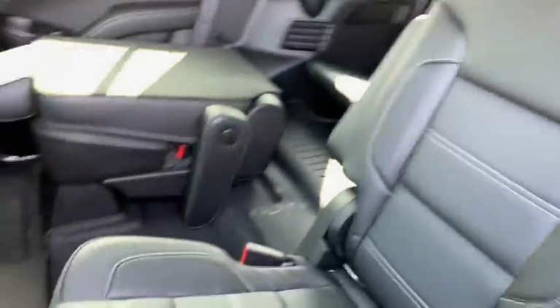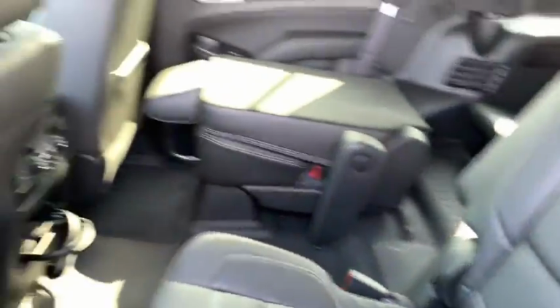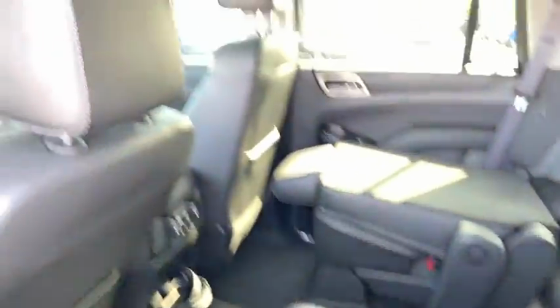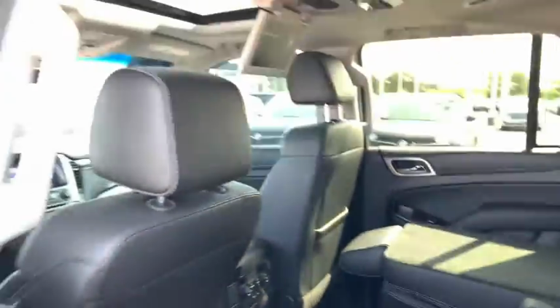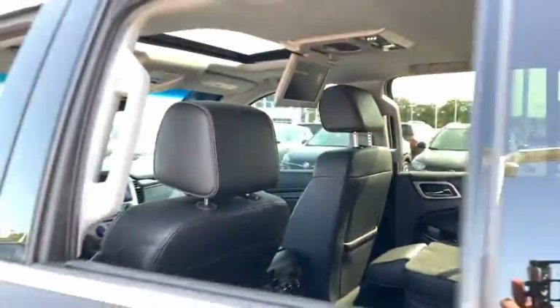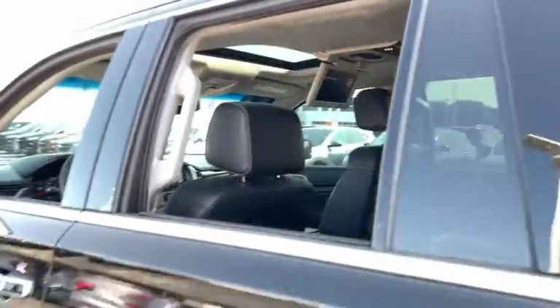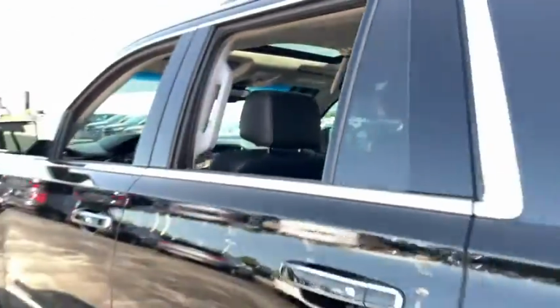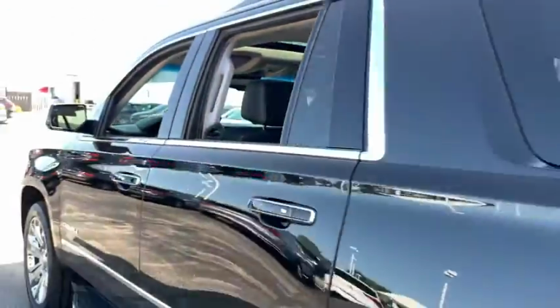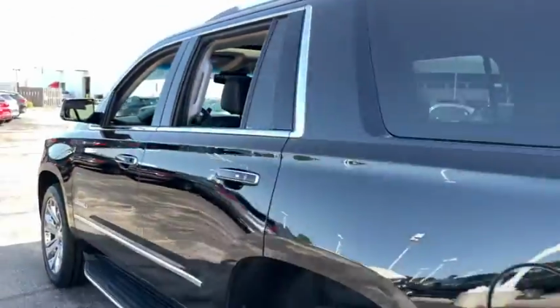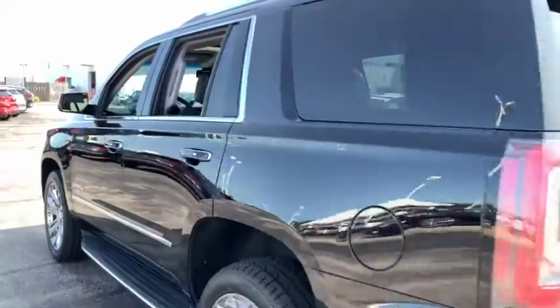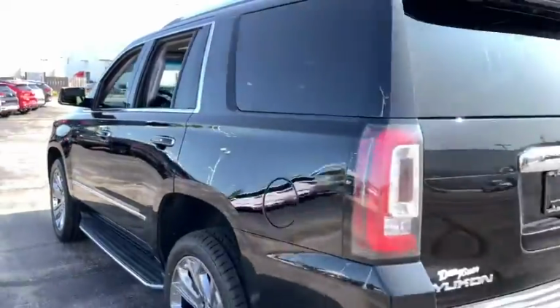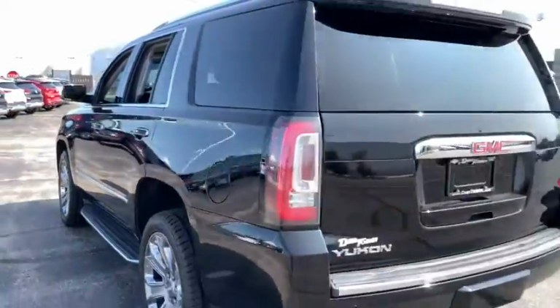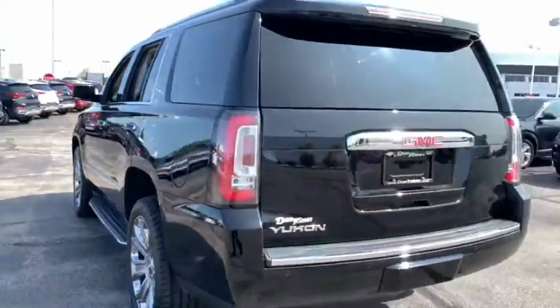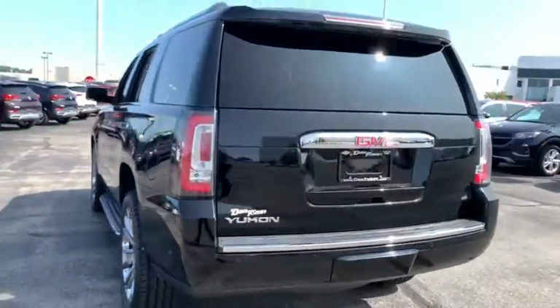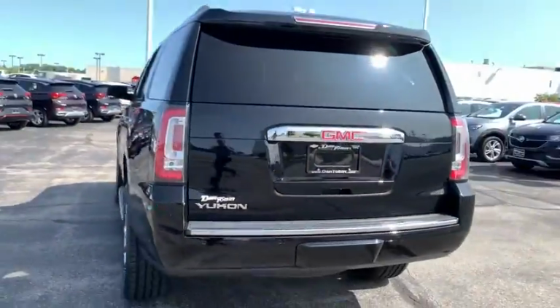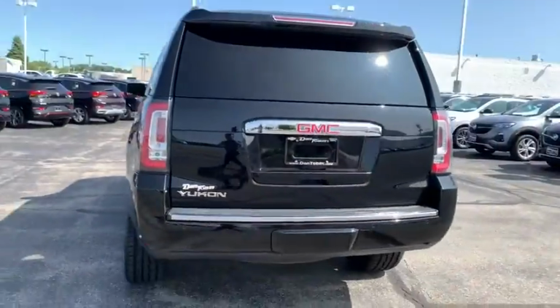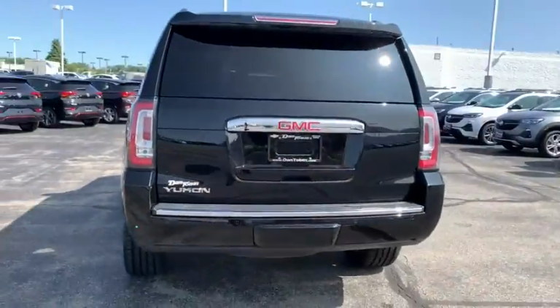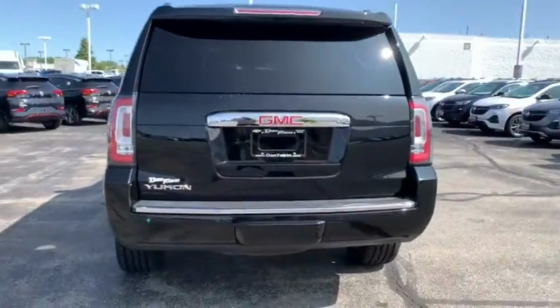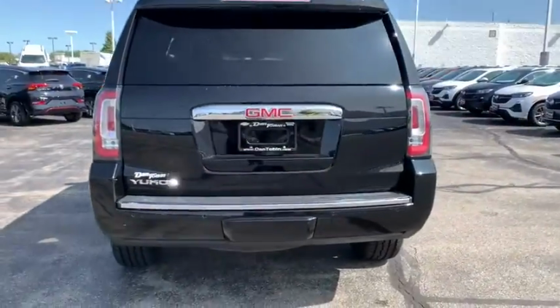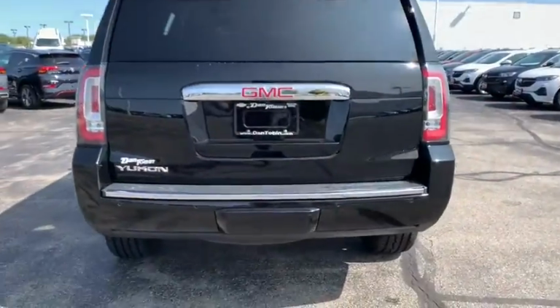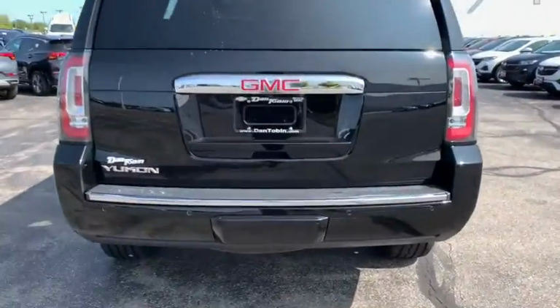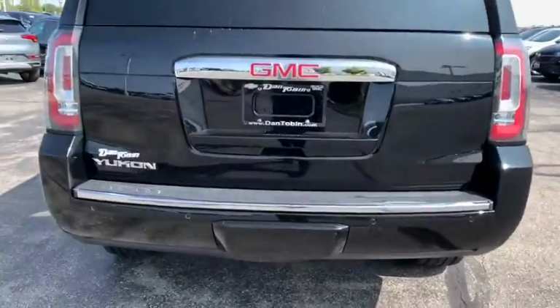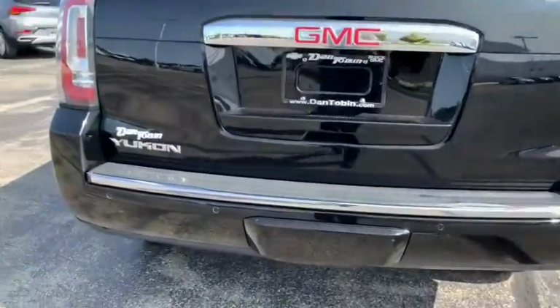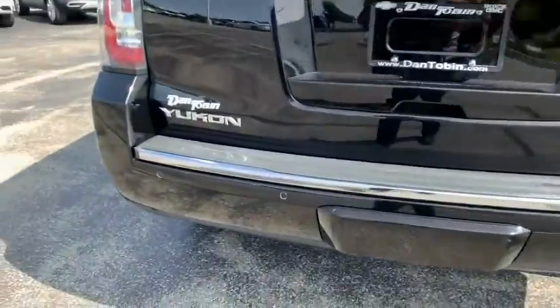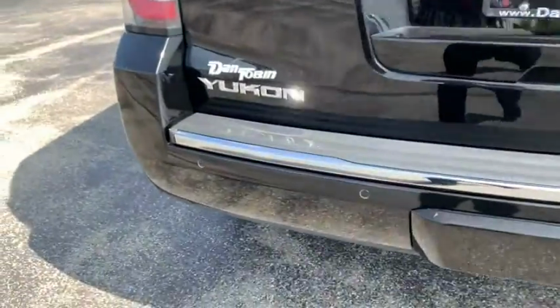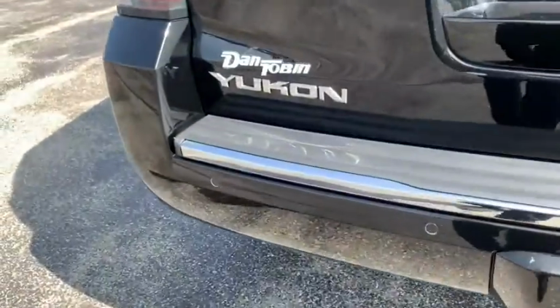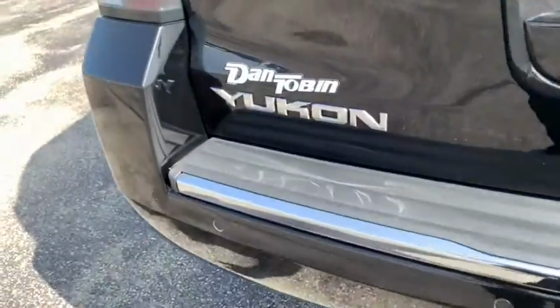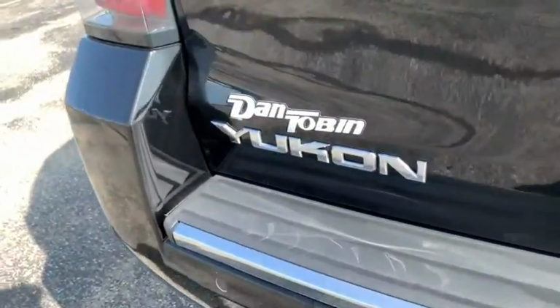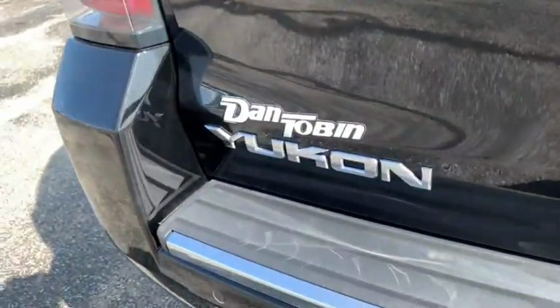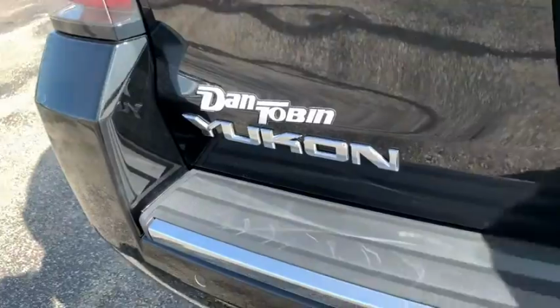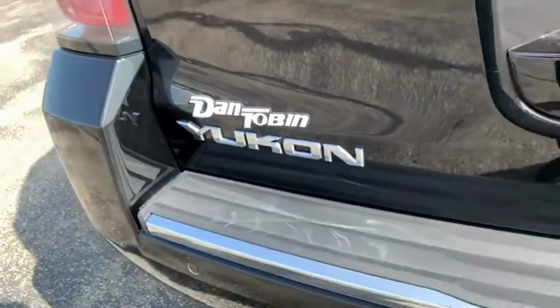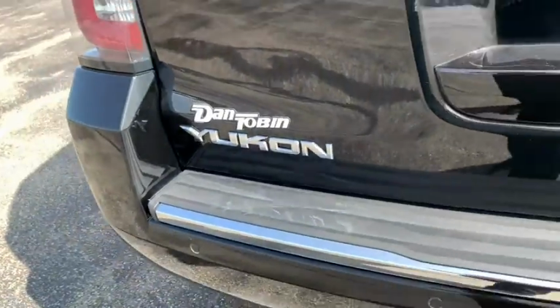CD player, trip computer, compass, power windows, heated front seats, security system, electronic stability control, fog lights.